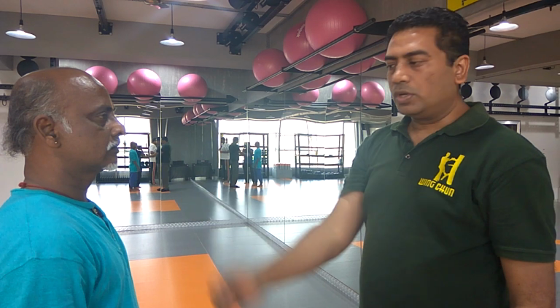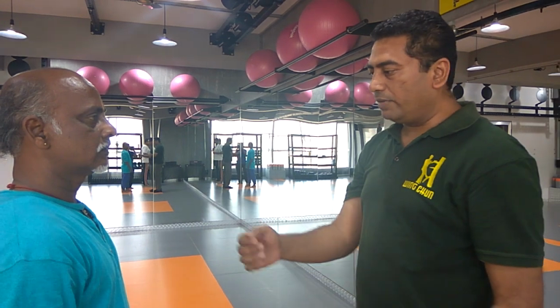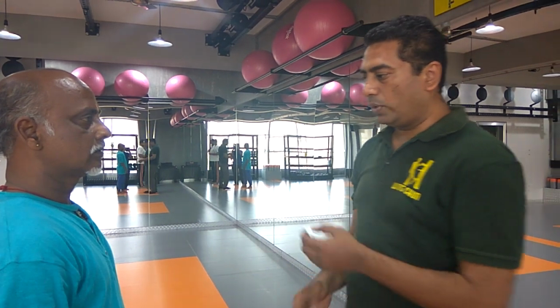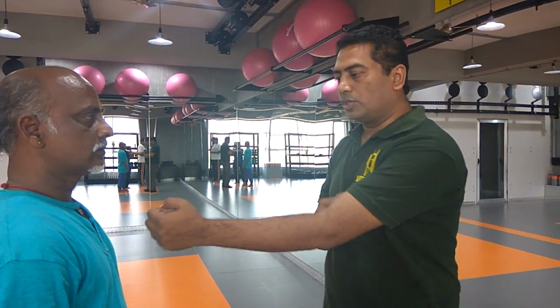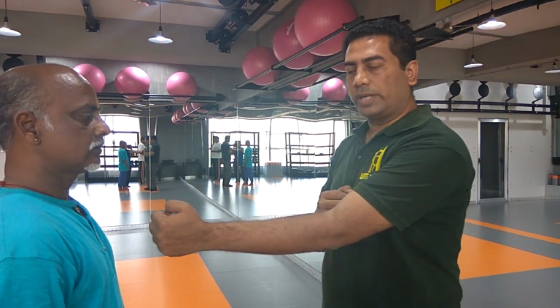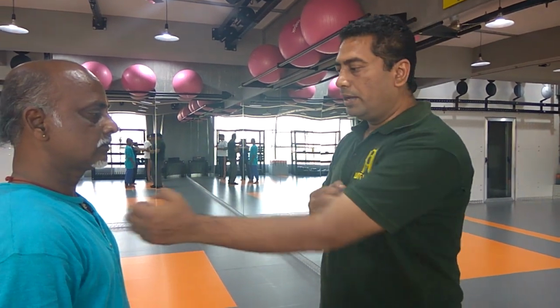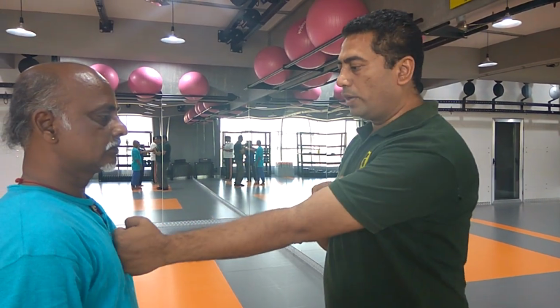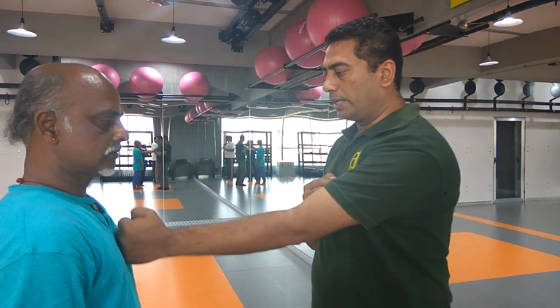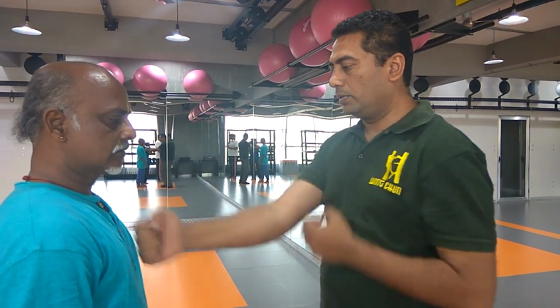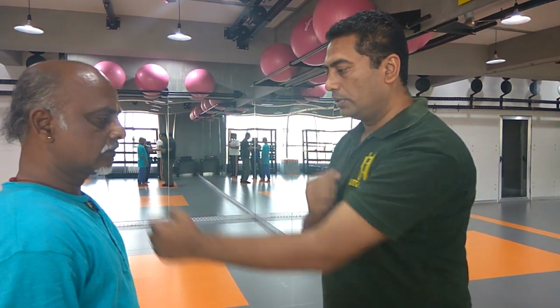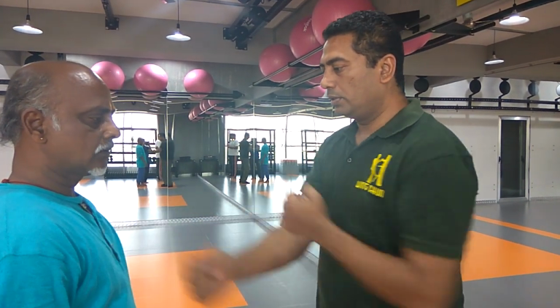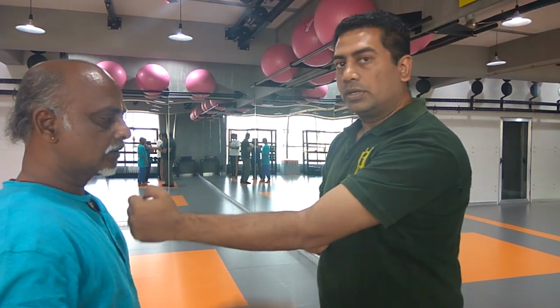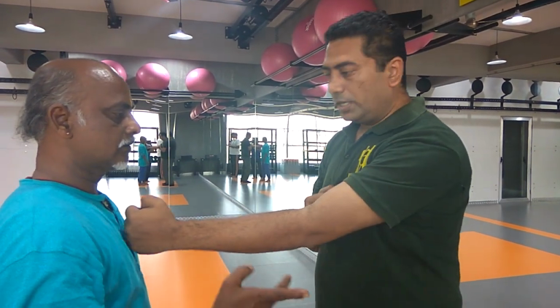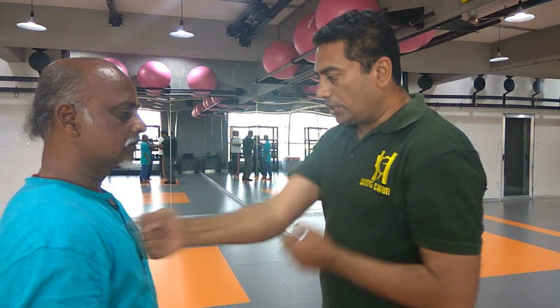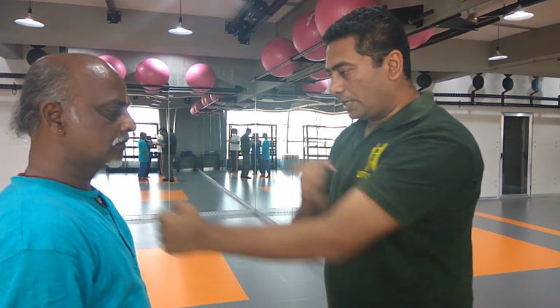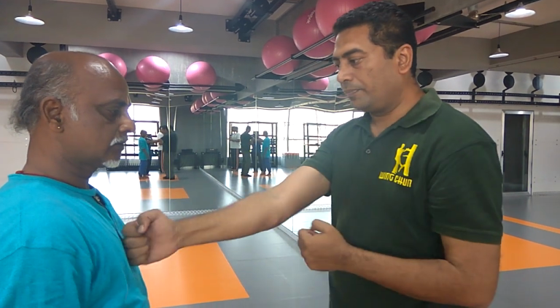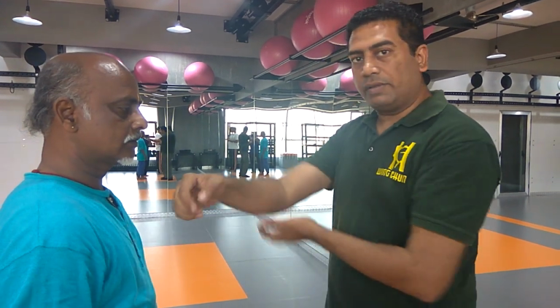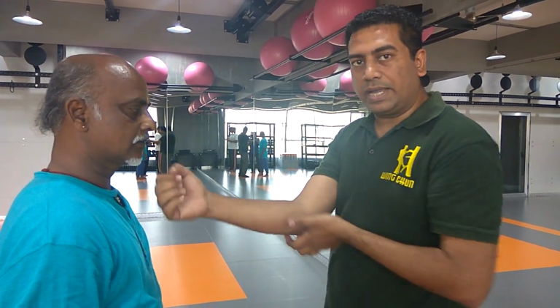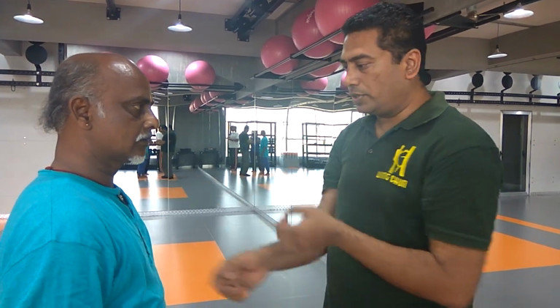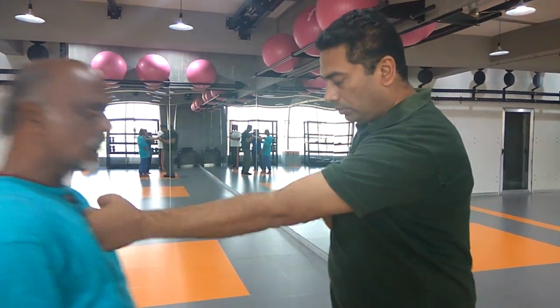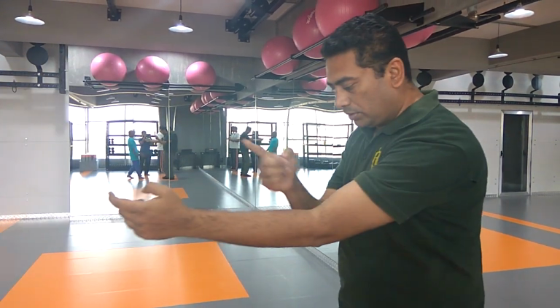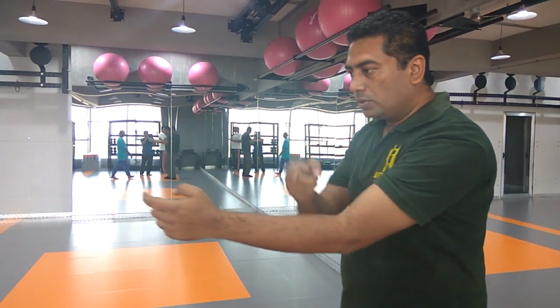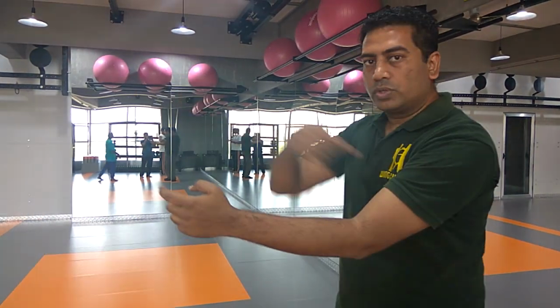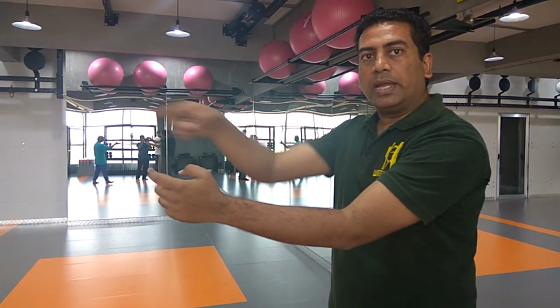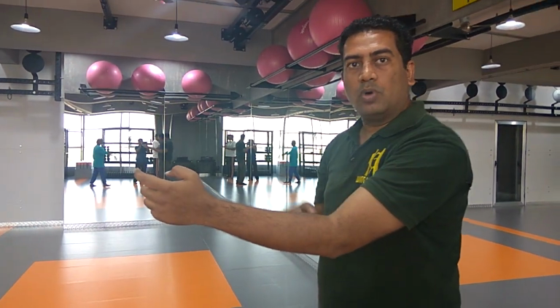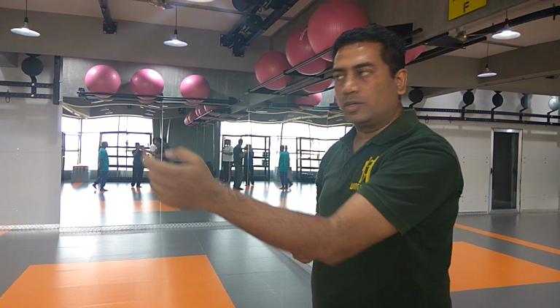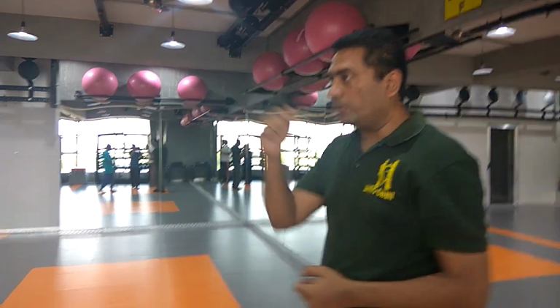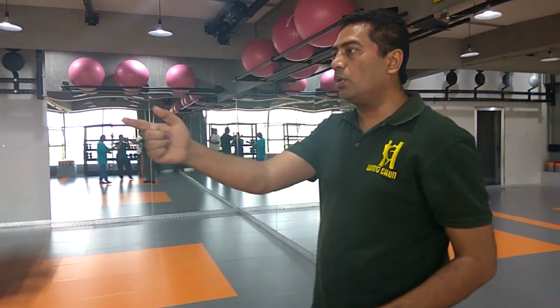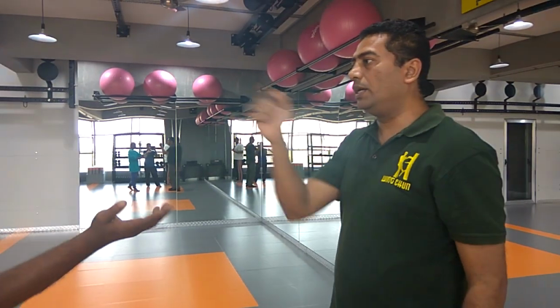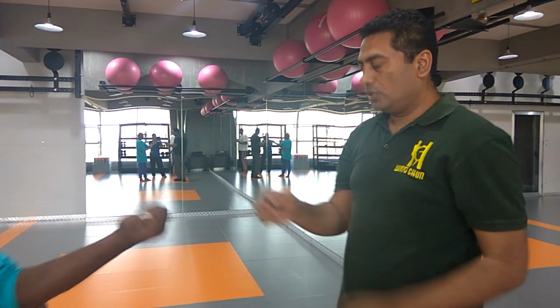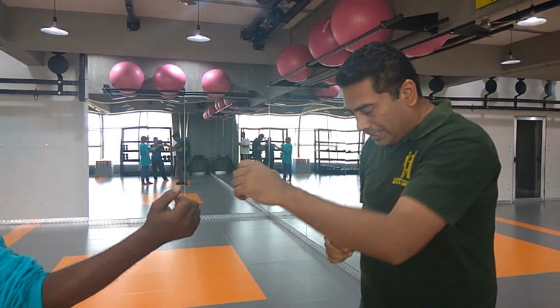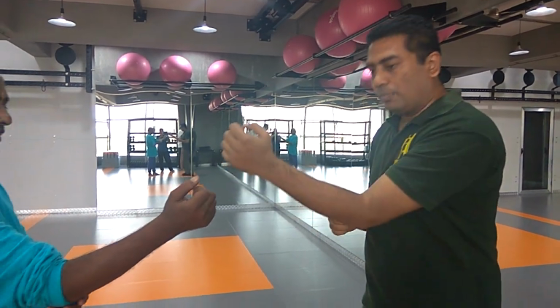And when I am throwing the punch, it is touching this side. But if I am taking elbow inside, it will be getting more penetration — just taking elbow inside.